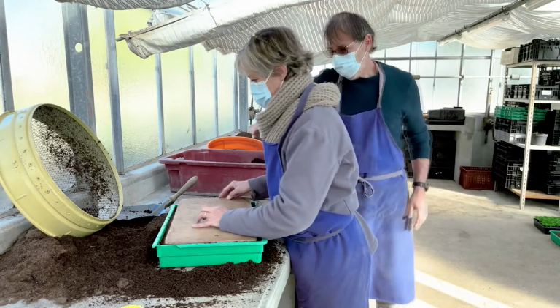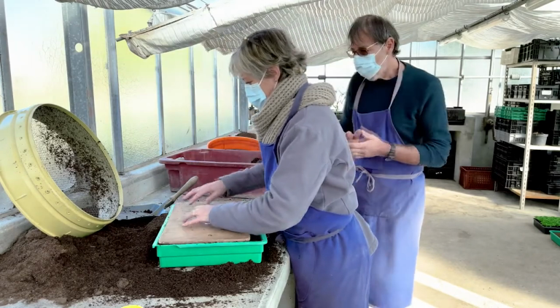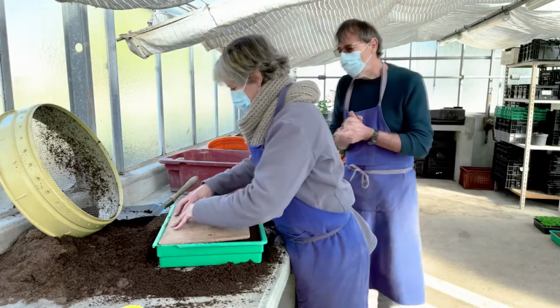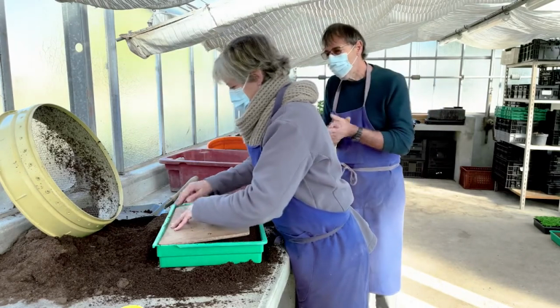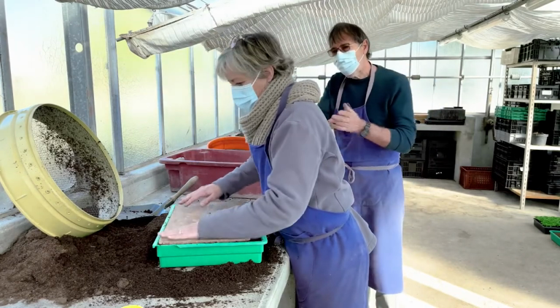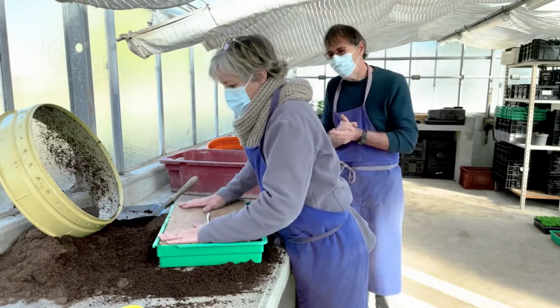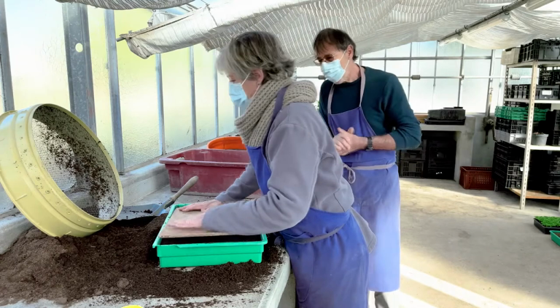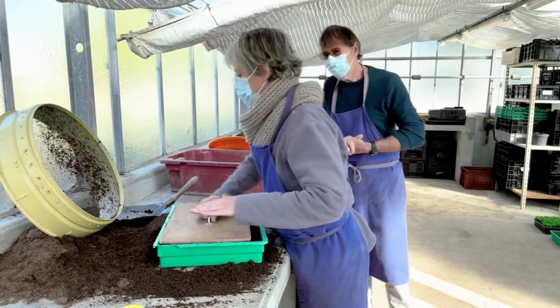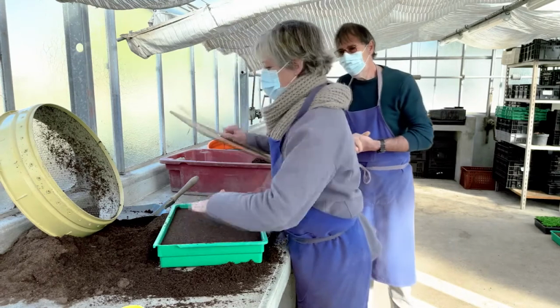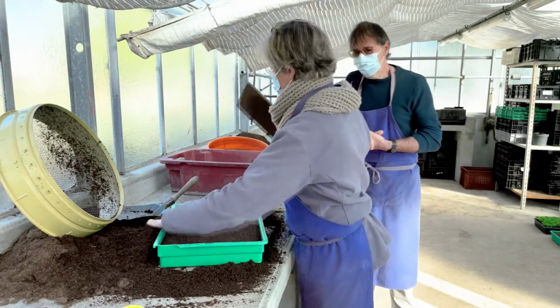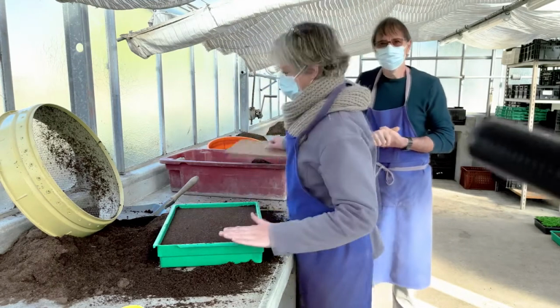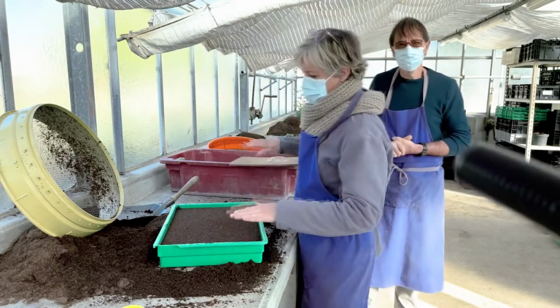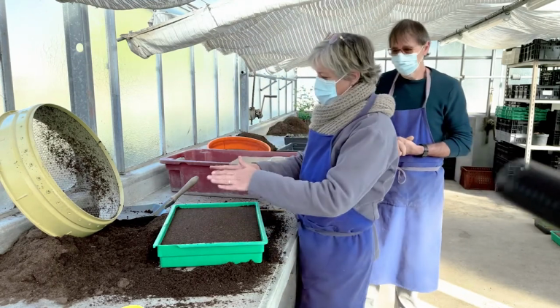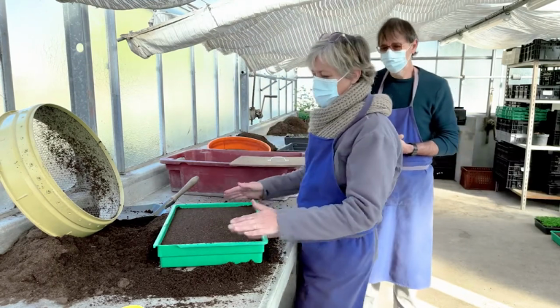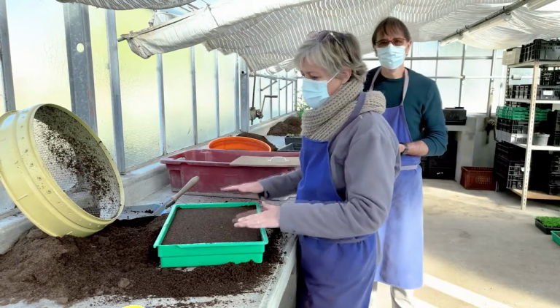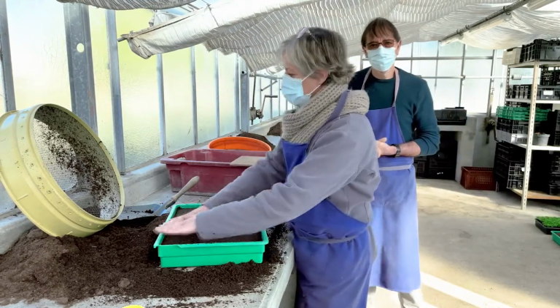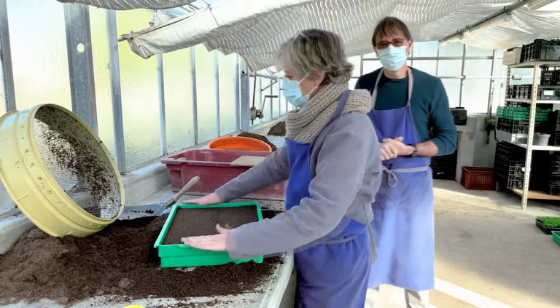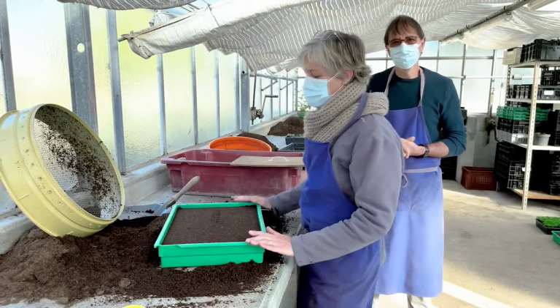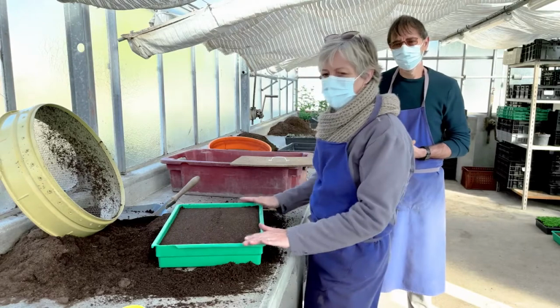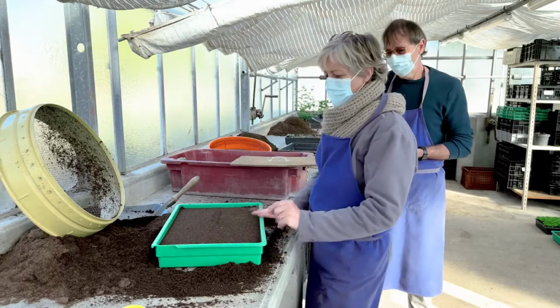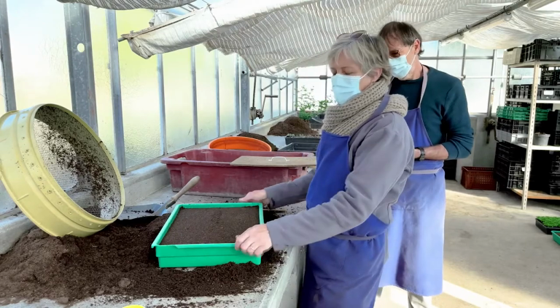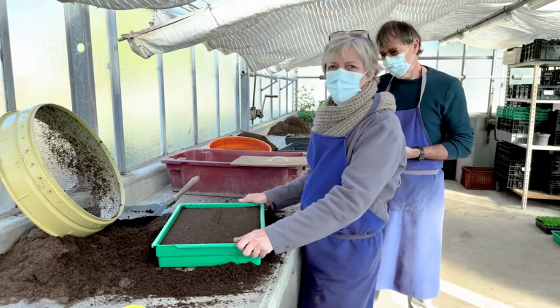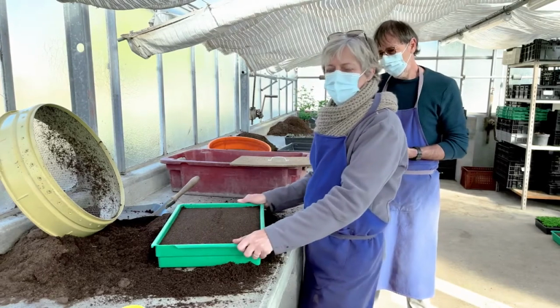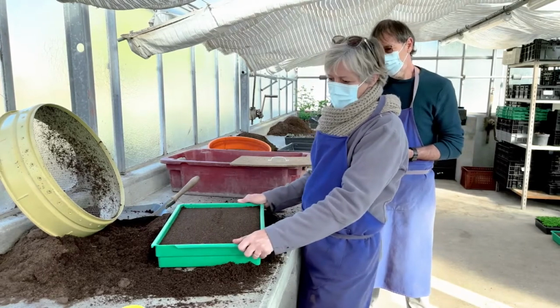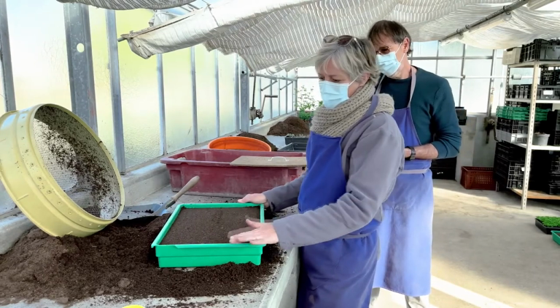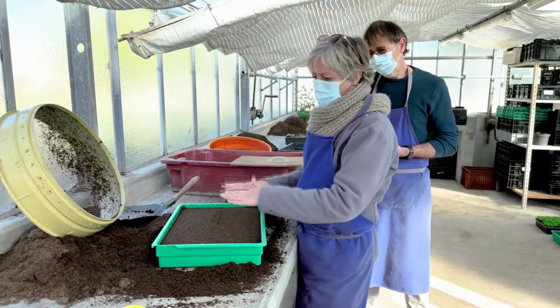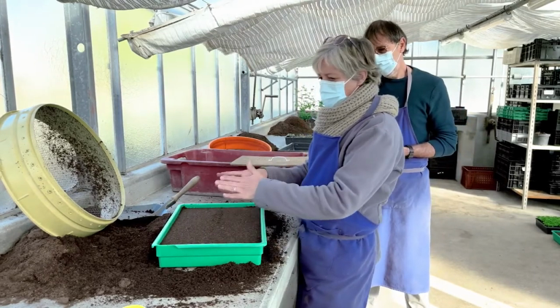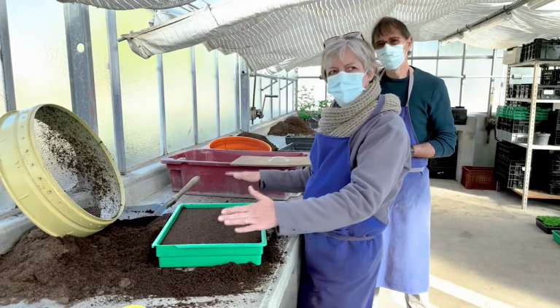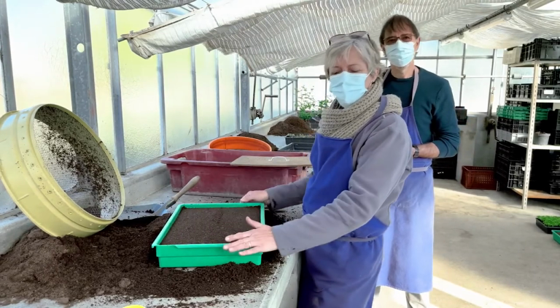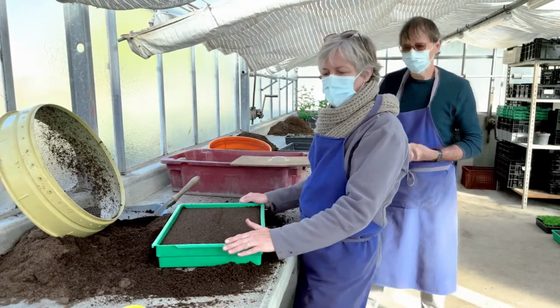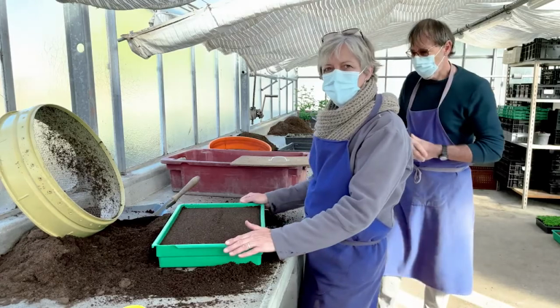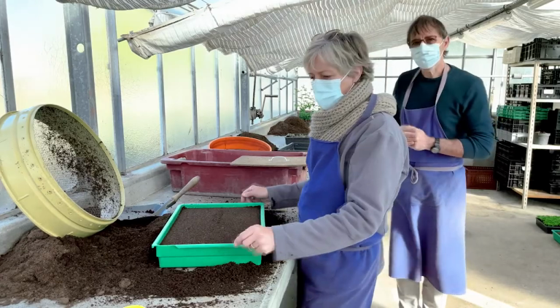Nathalie, explique pourquoi tu tasses plus sur les côtés que sur le milieu. En fin de compte, je fais les côtés plus bas pour que, quand la terrine va être mise dans l'eau, l'eau s'écoule de chaque côté et qu'elle ne stagne pas.